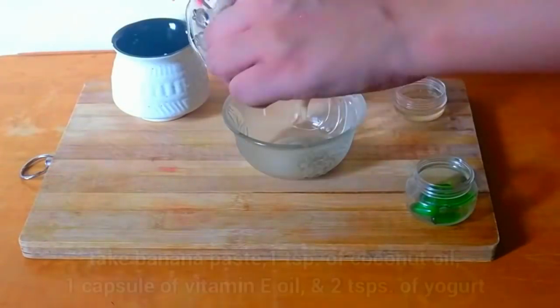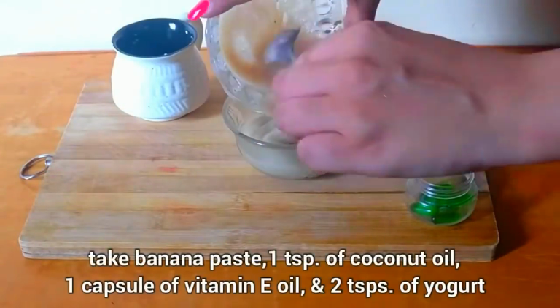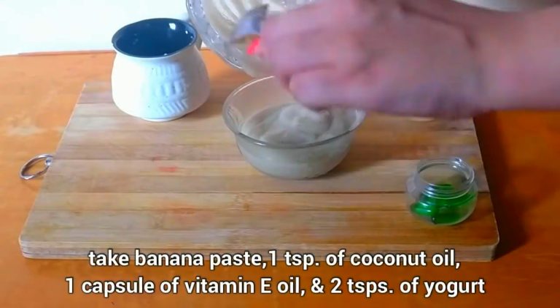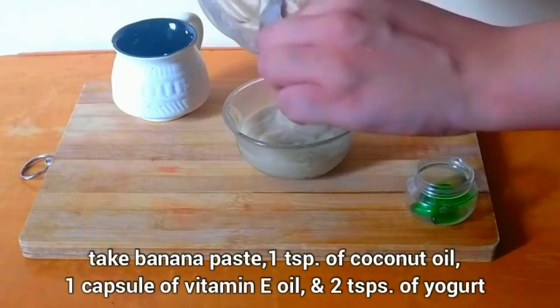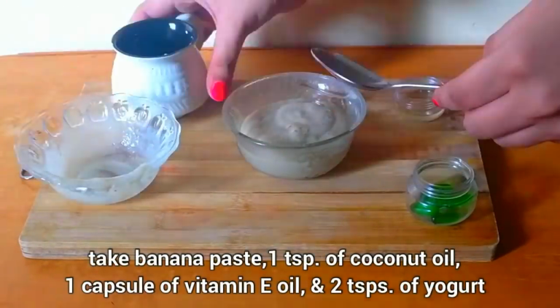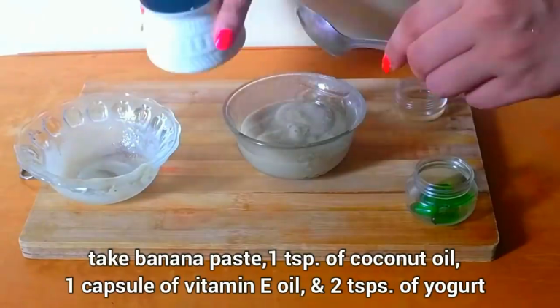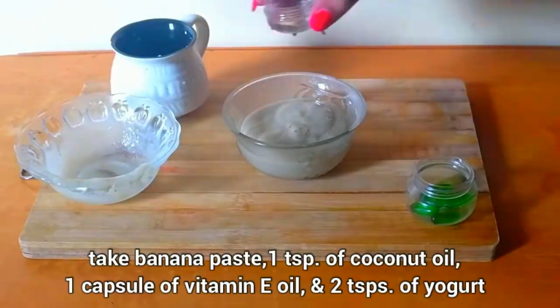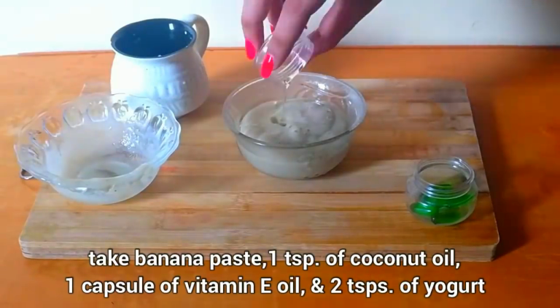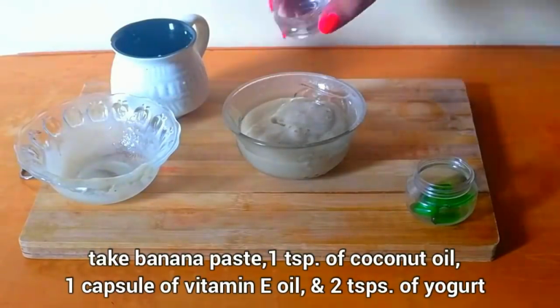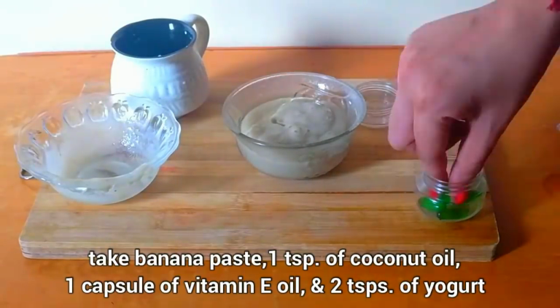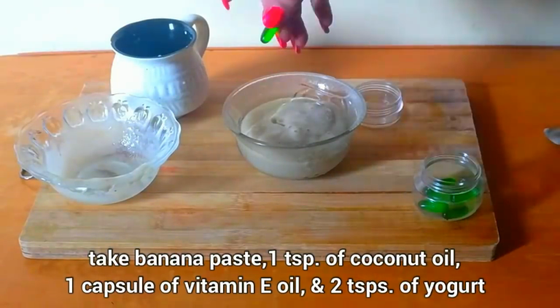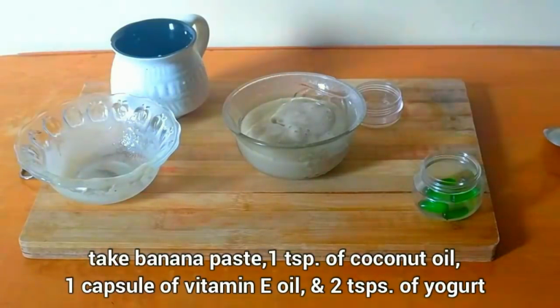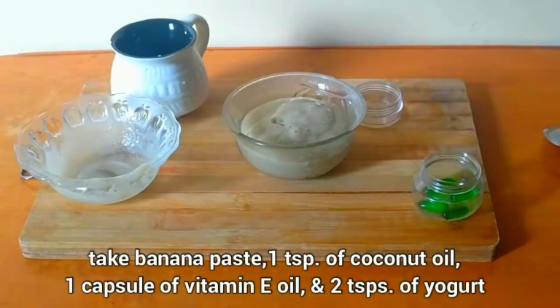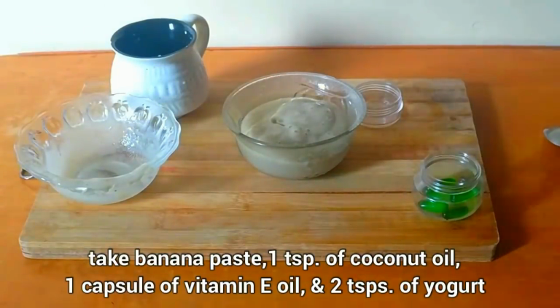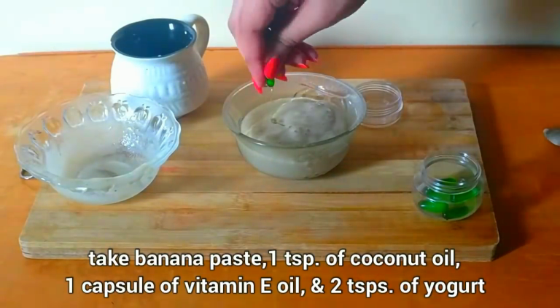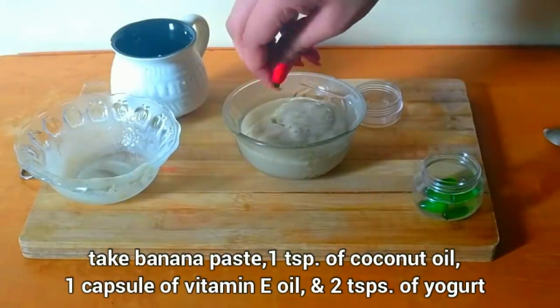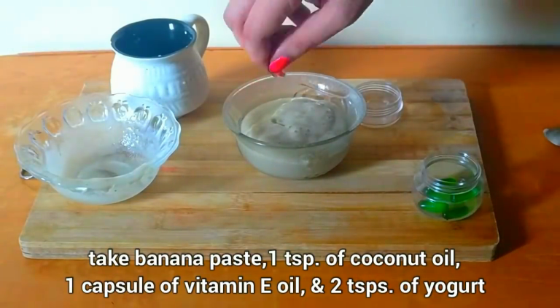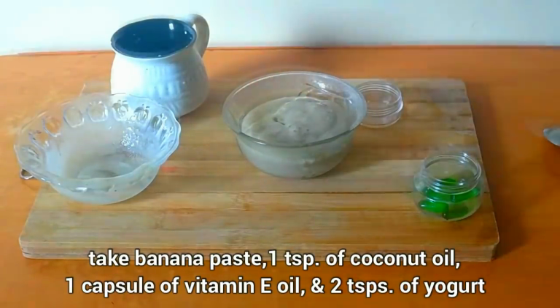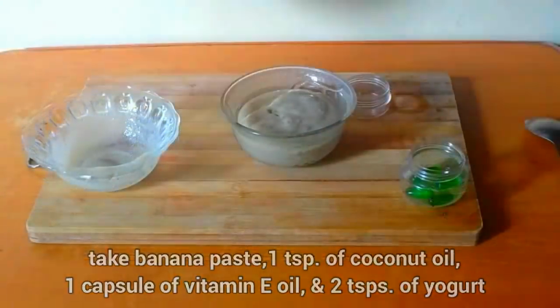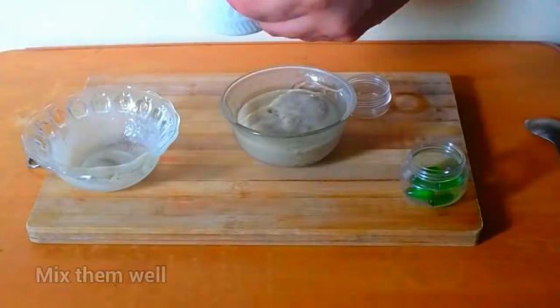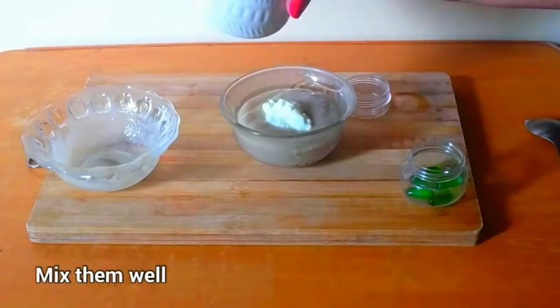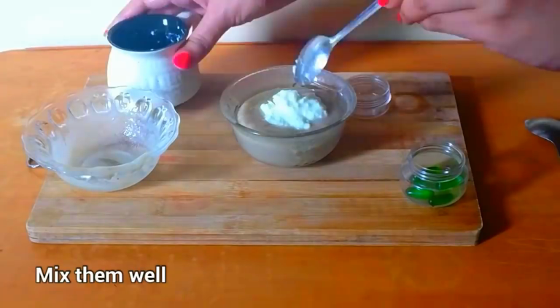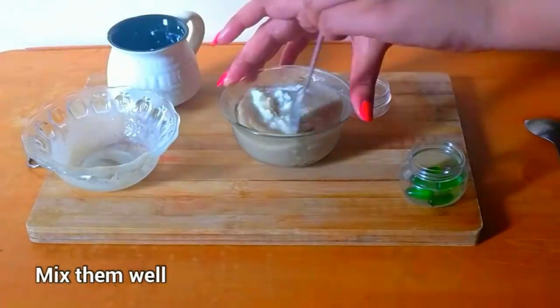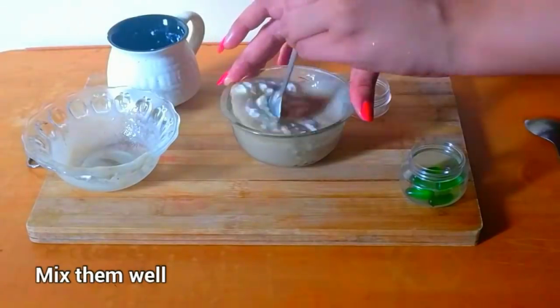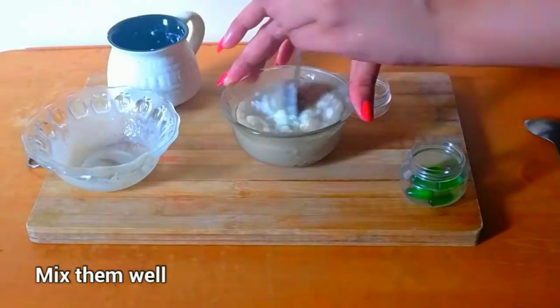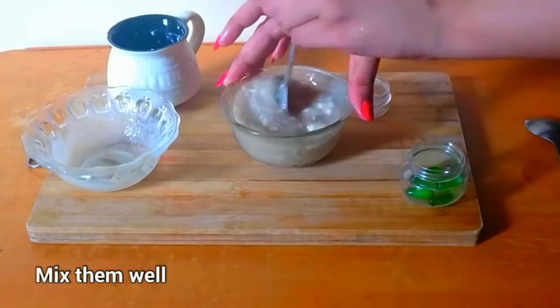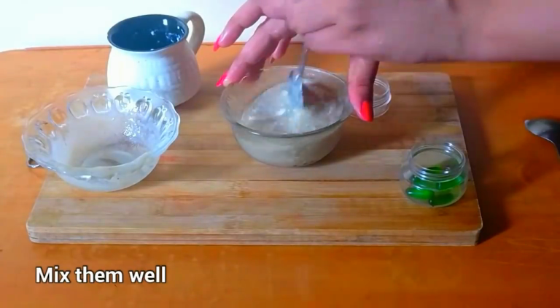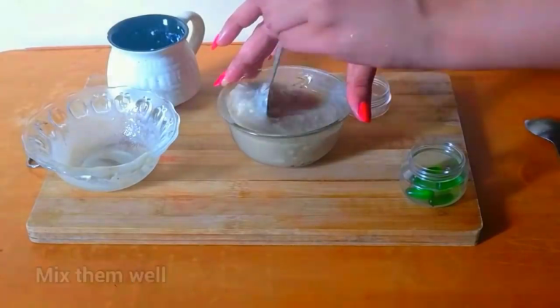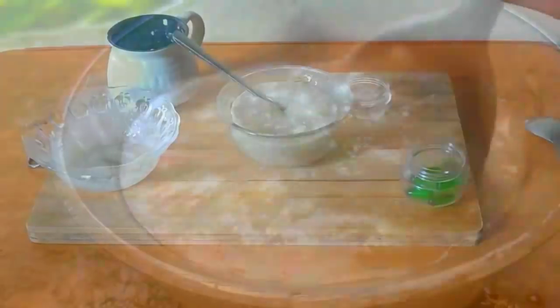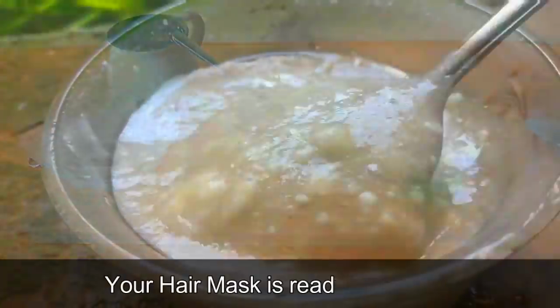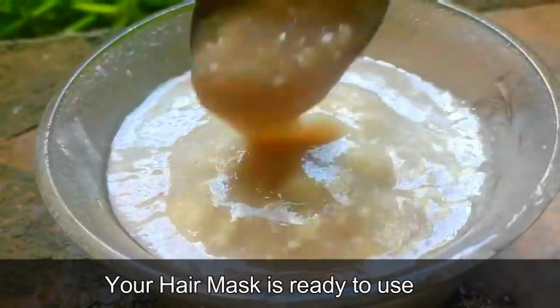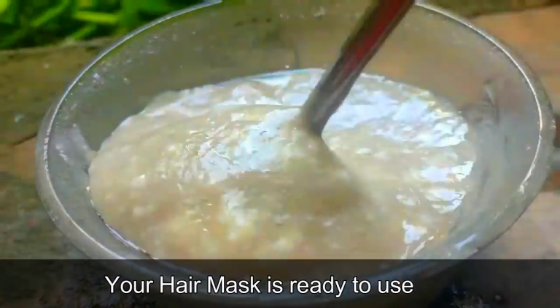Then take the banana paste, 1 teaspoon of coconut oil, 1 capsule of vitamin E oil, and 2 teaspoons of yogurt. Mix them together — your hair mask is ready.